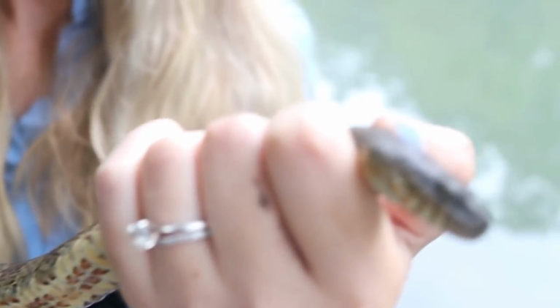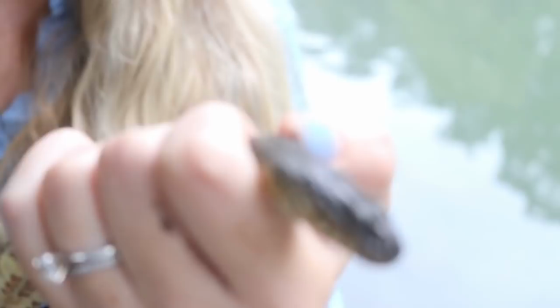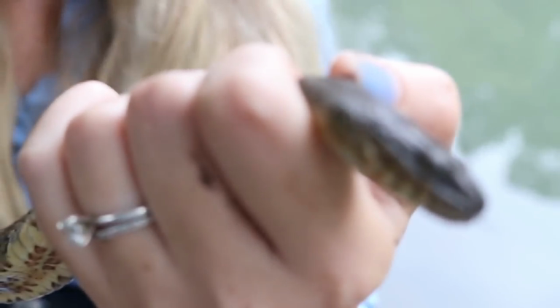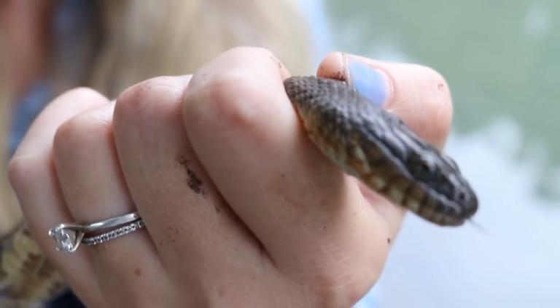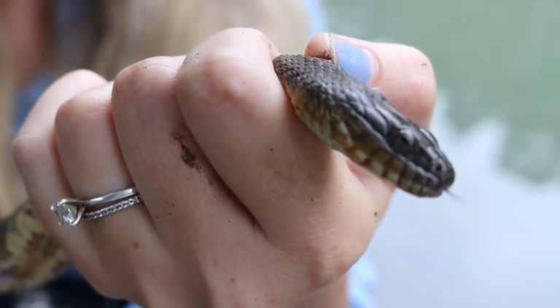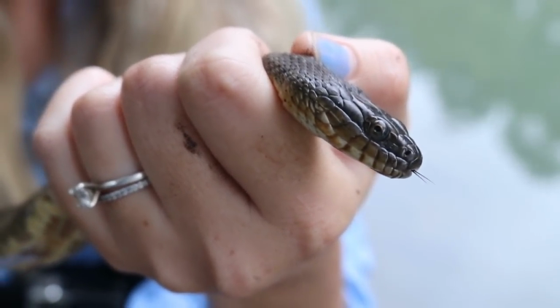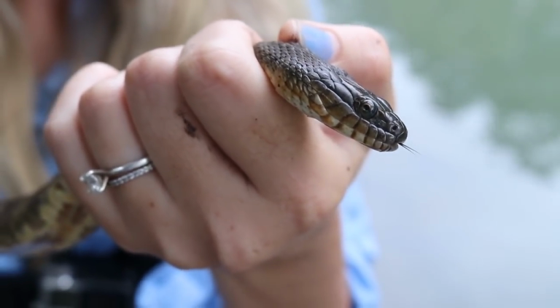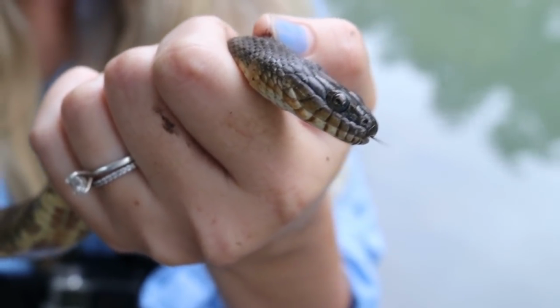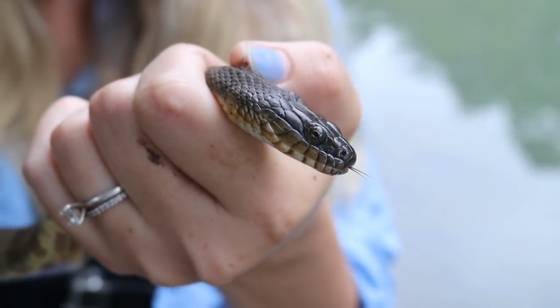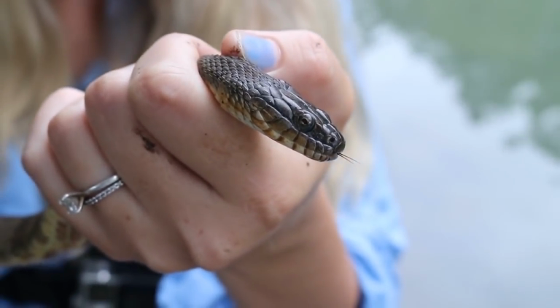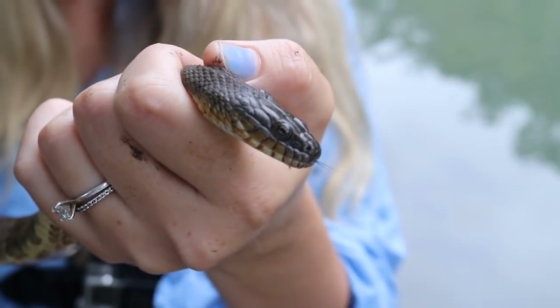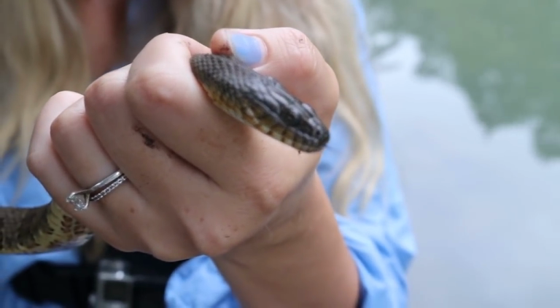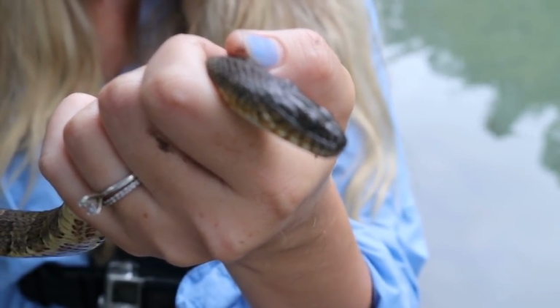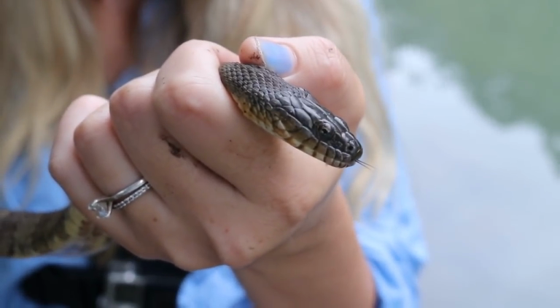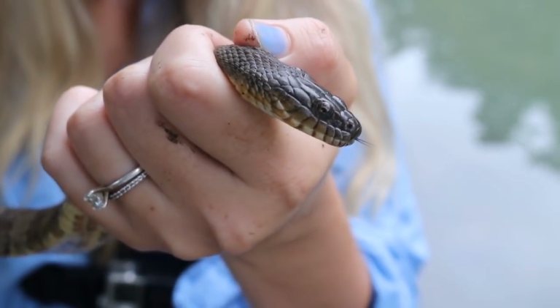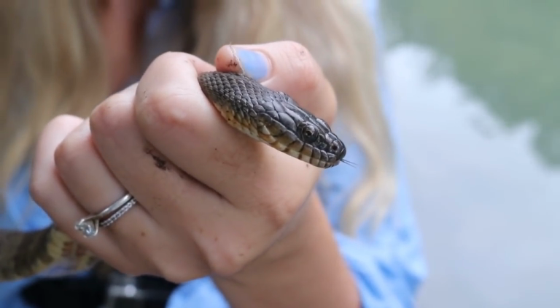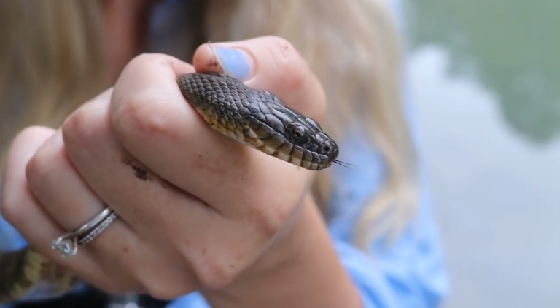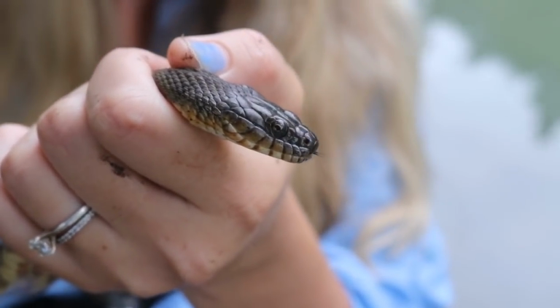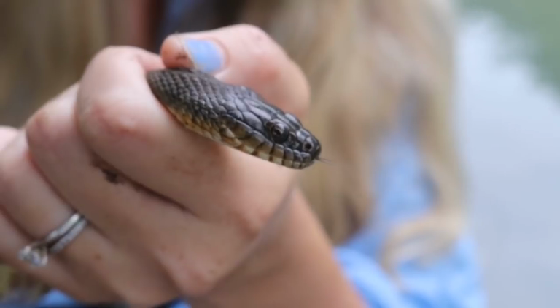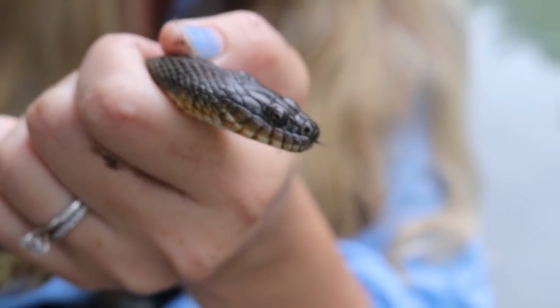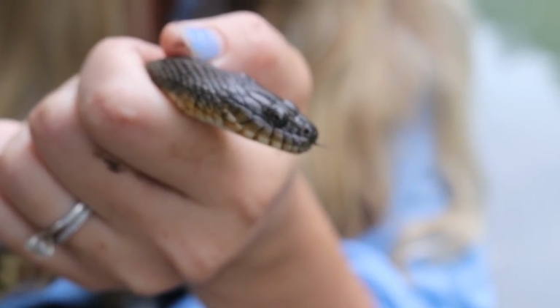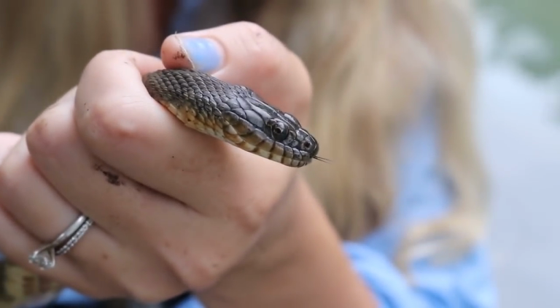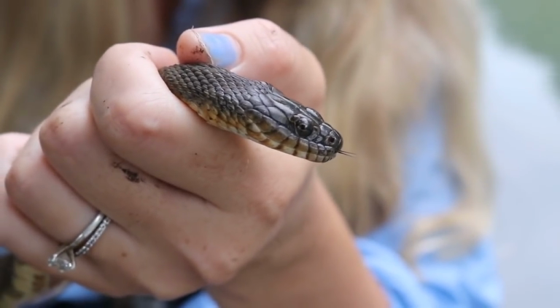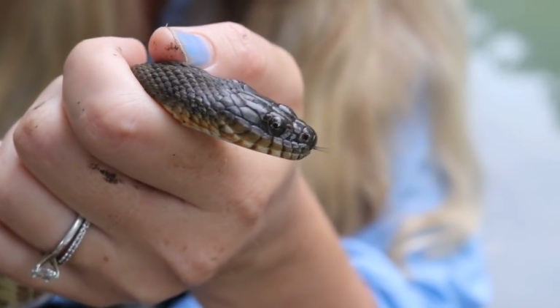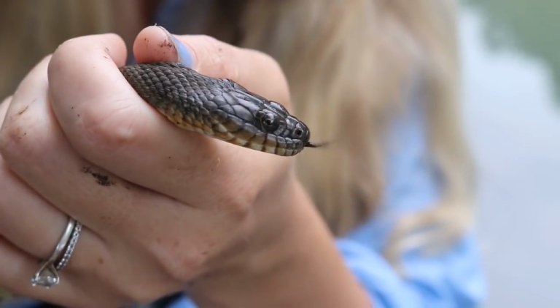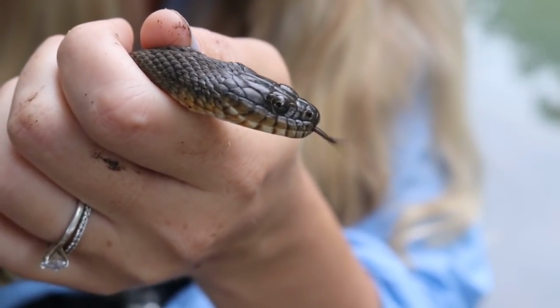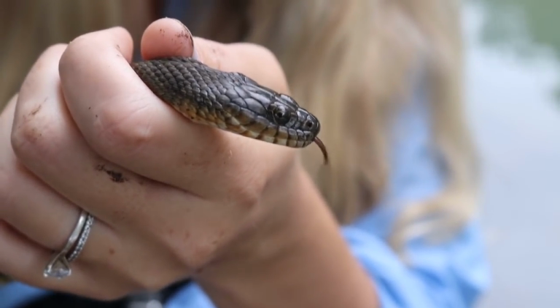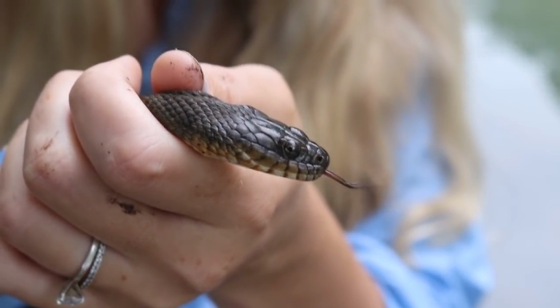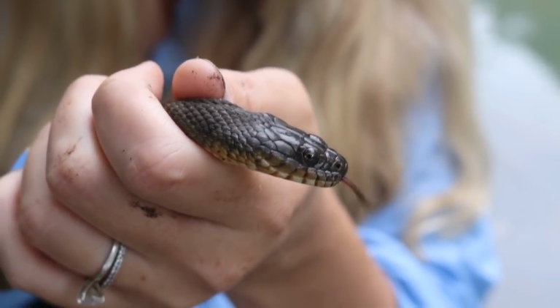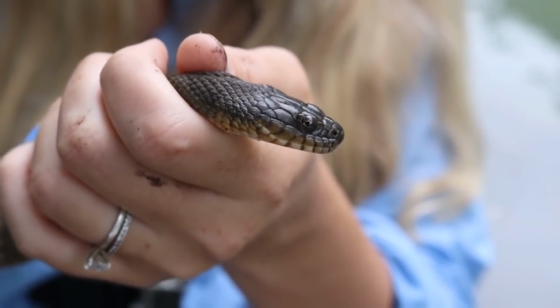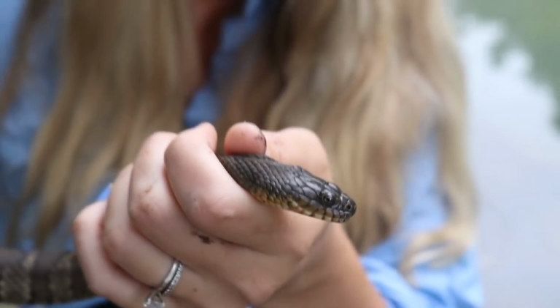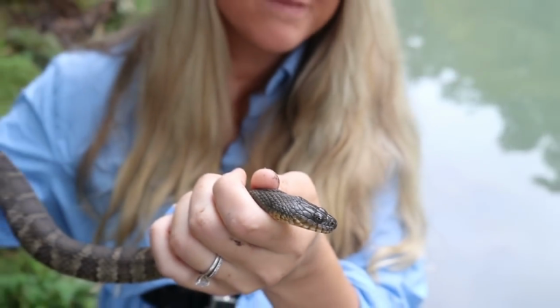This is a shot of the head. It has a round pupil, no heat sensing pit, no giant venom sacks — a harmless water snake.